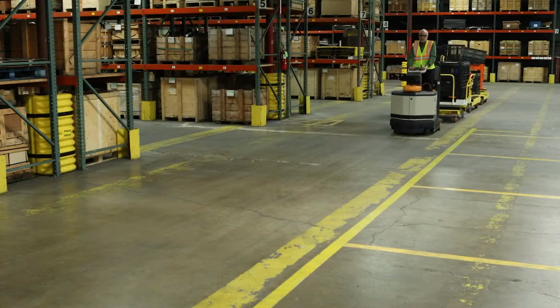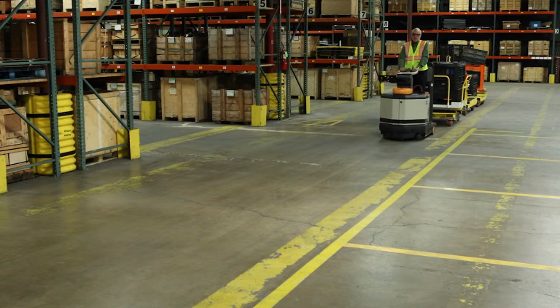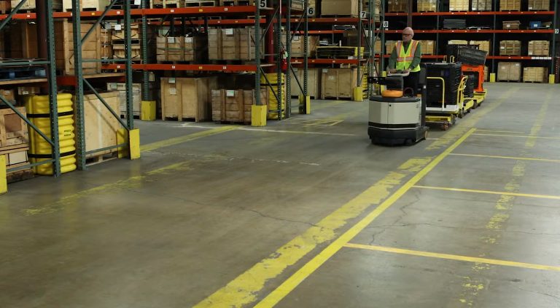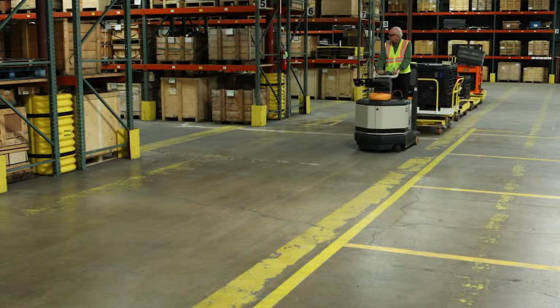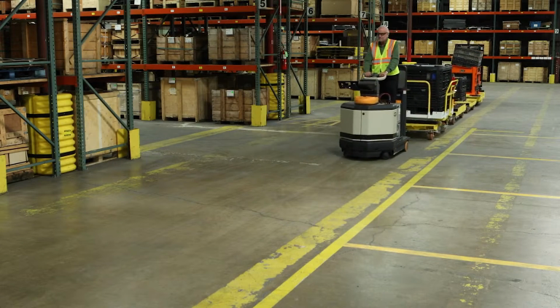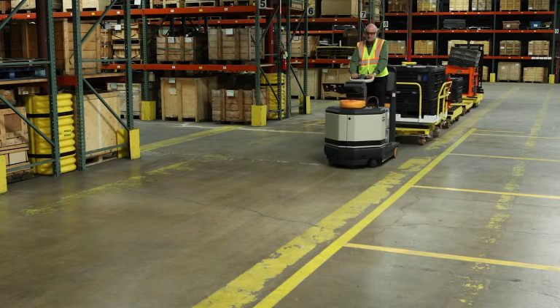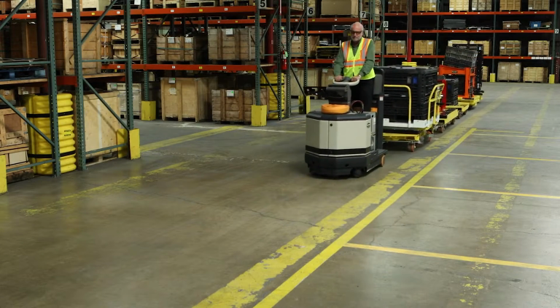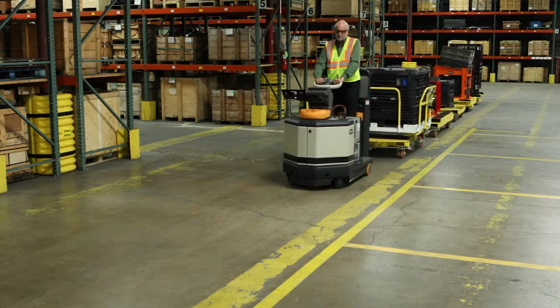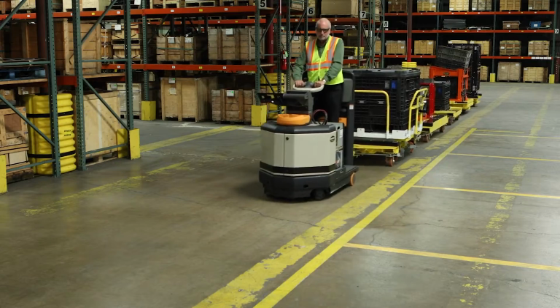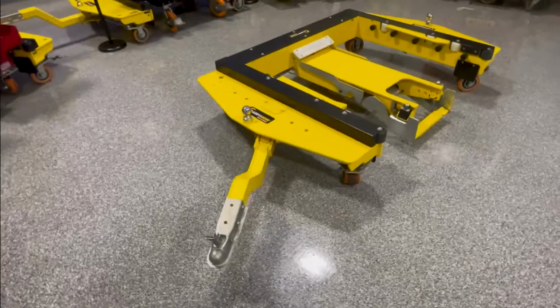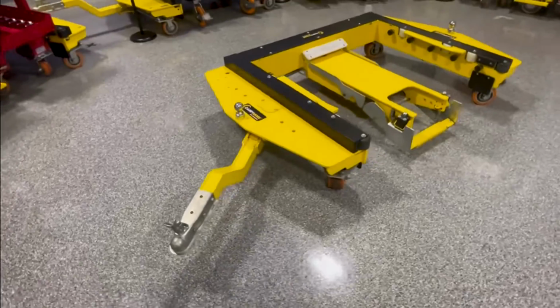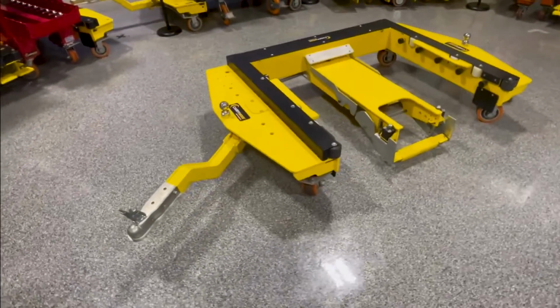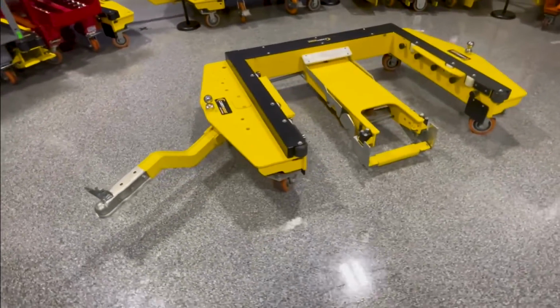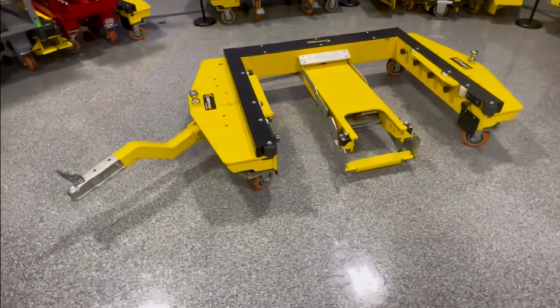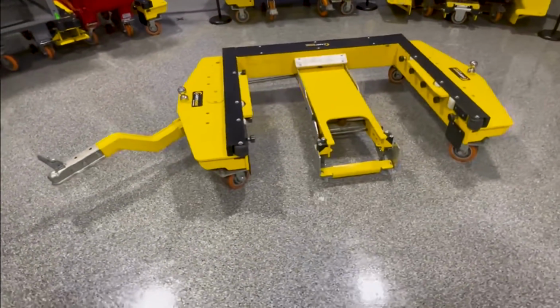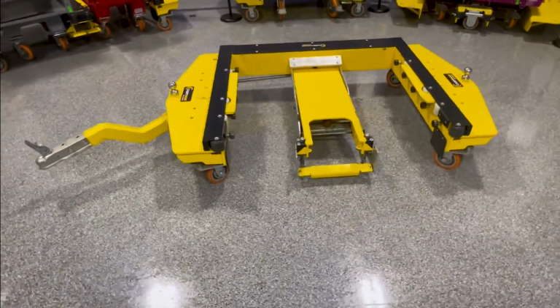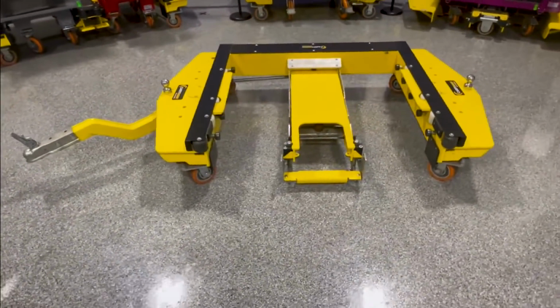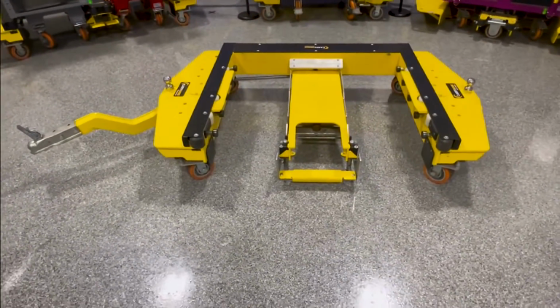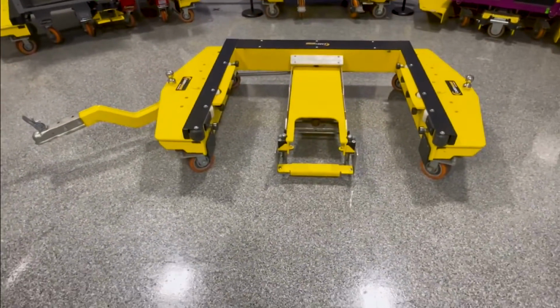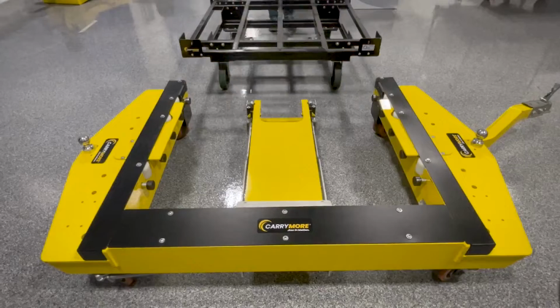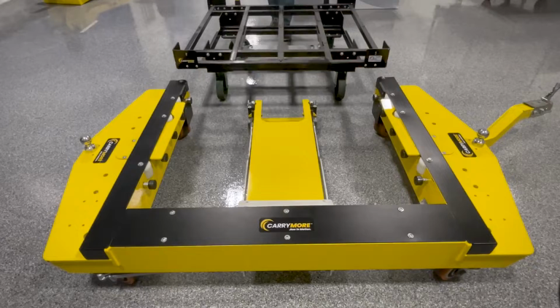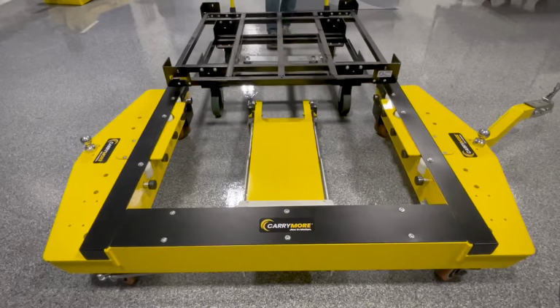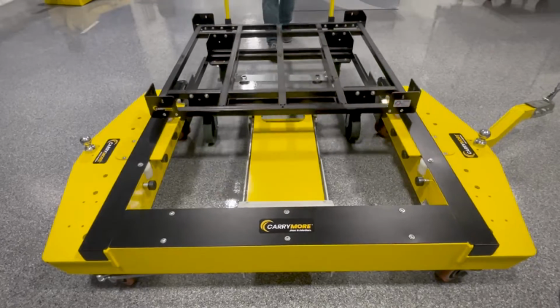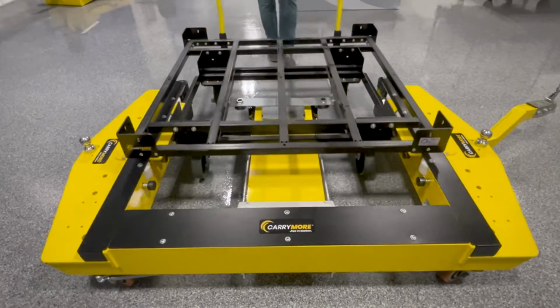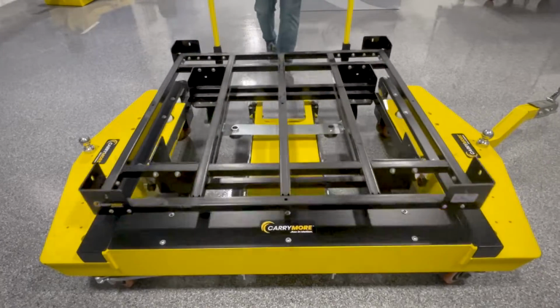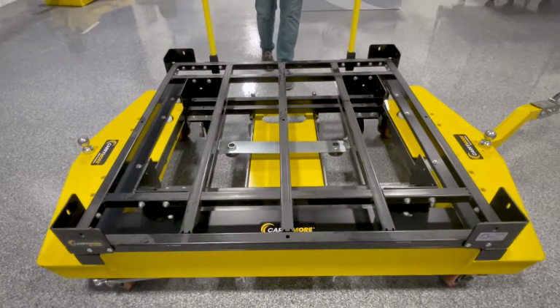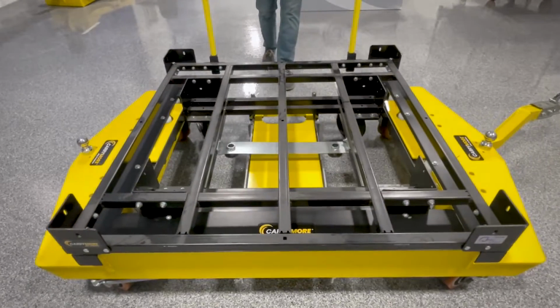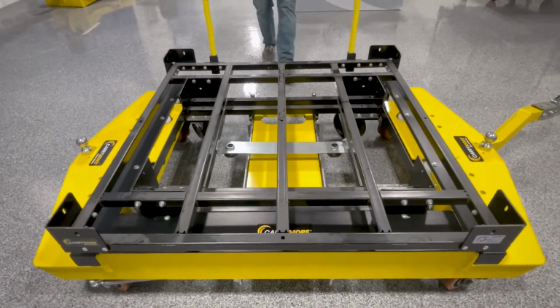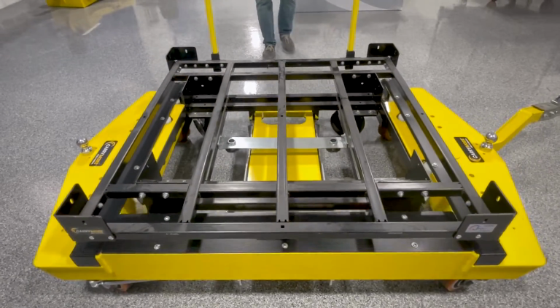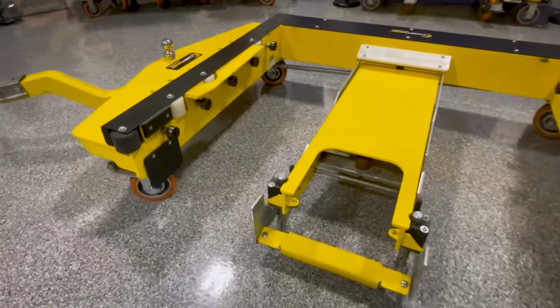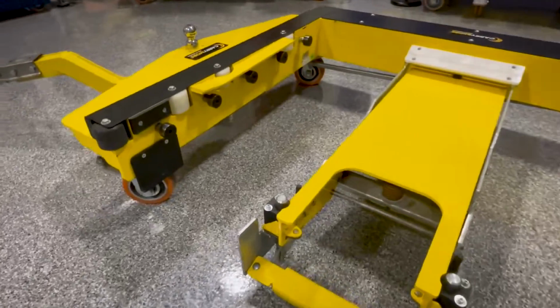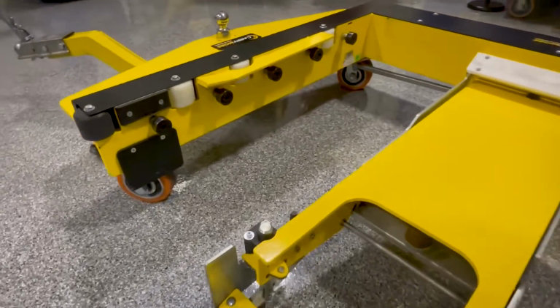JTEC's Carrymore Mother-Daughter Tugger Cart System is proven to boost productivity and increase safety. The fully mechanical design has extremely low maintenance and is 100% field serviceable to minimize downtime.